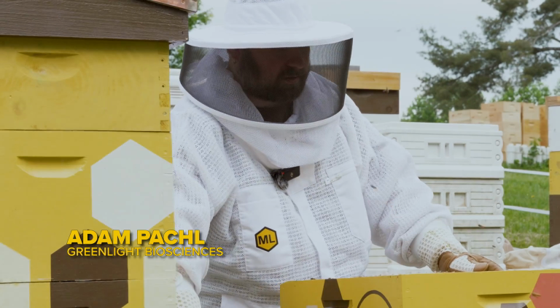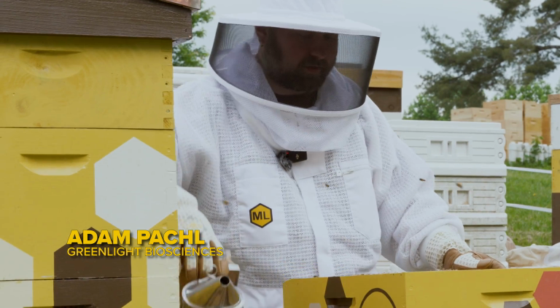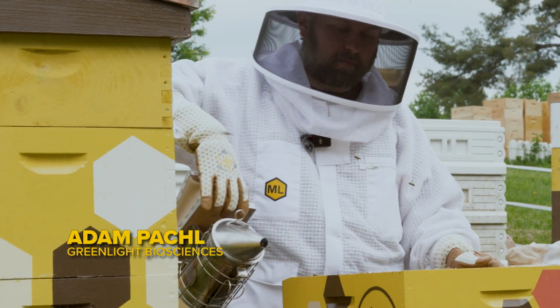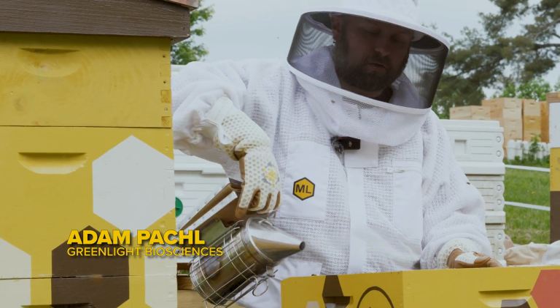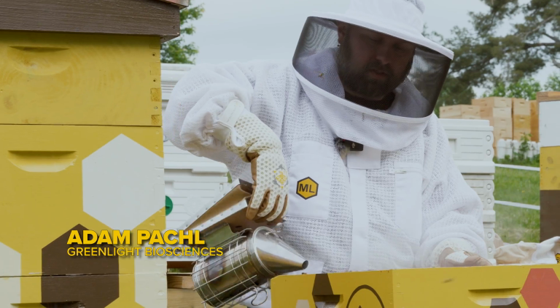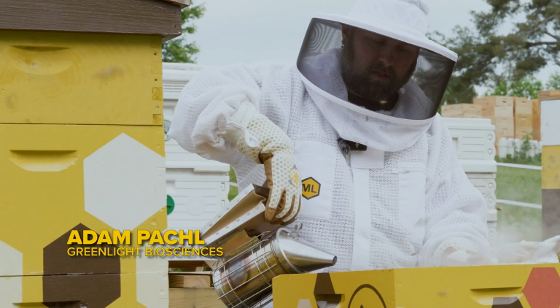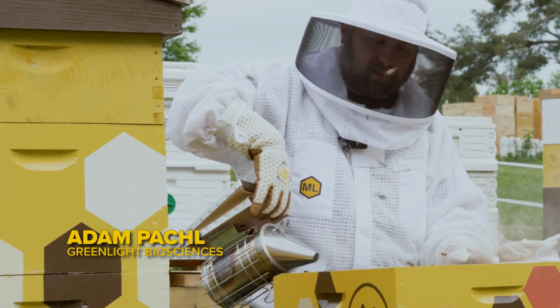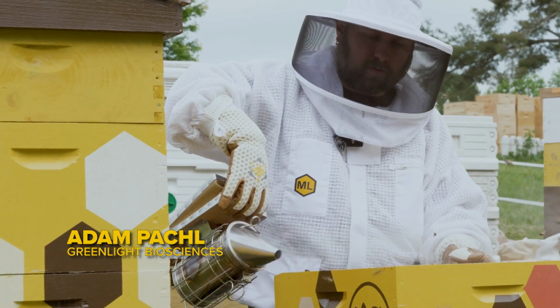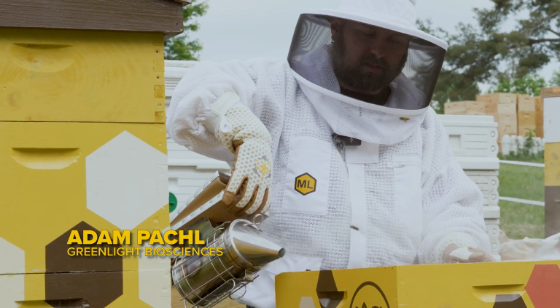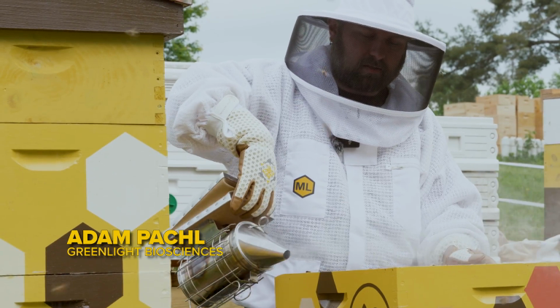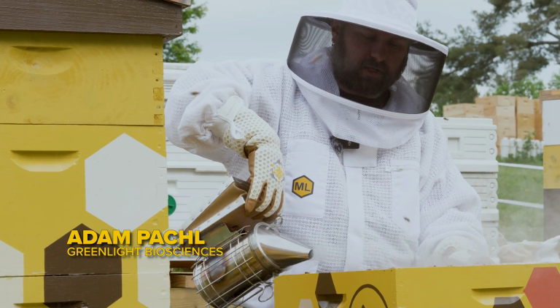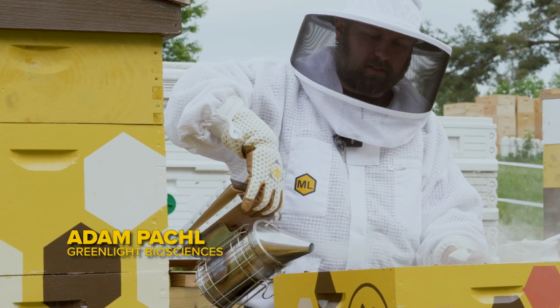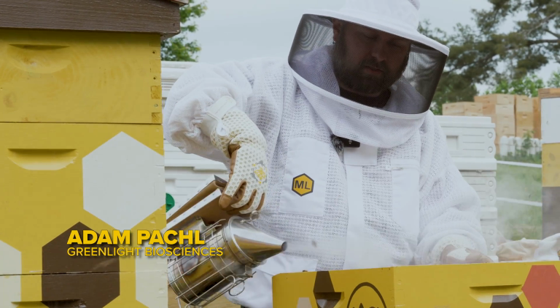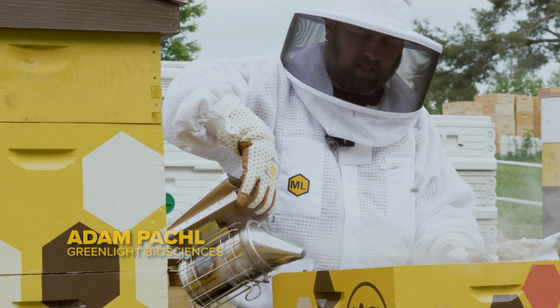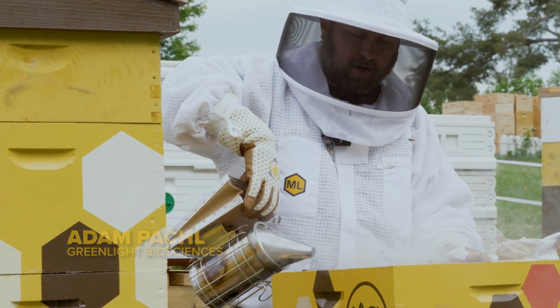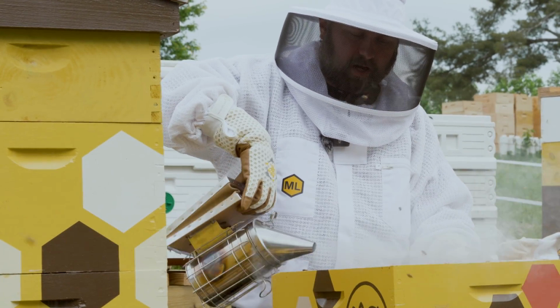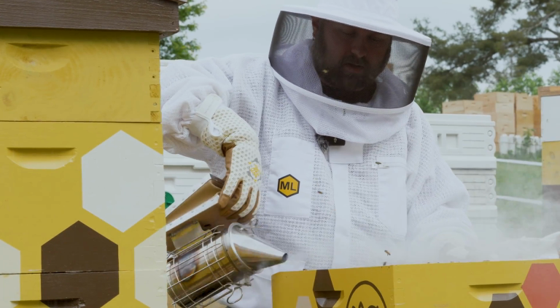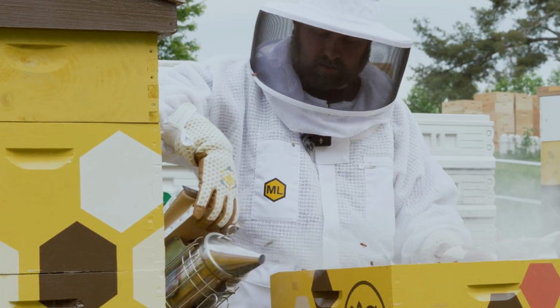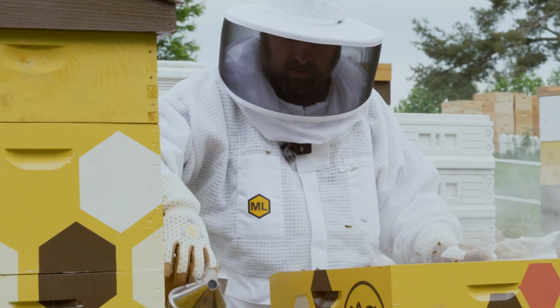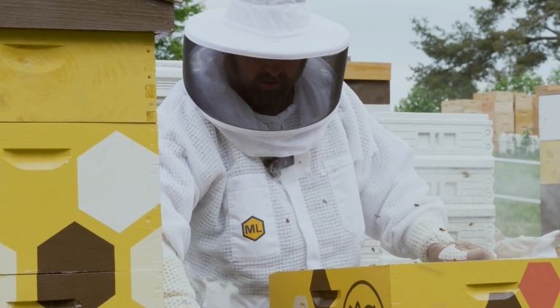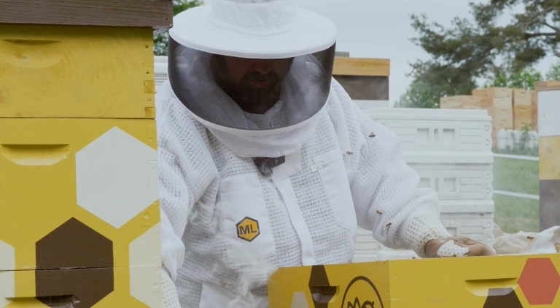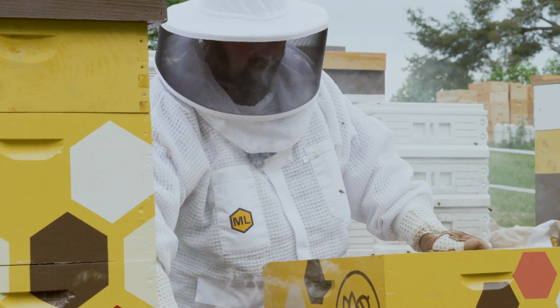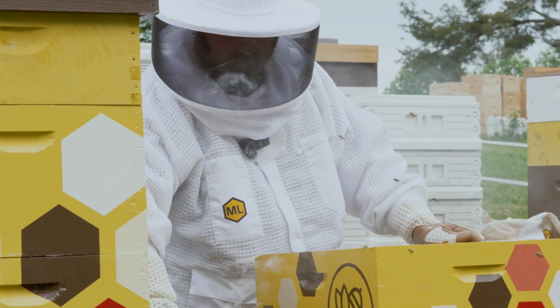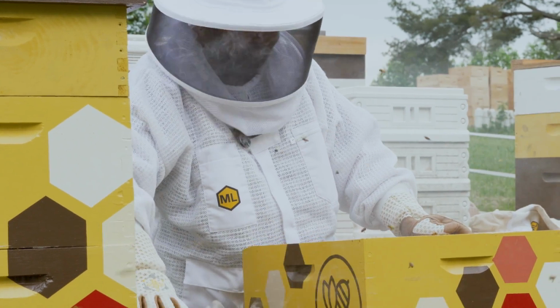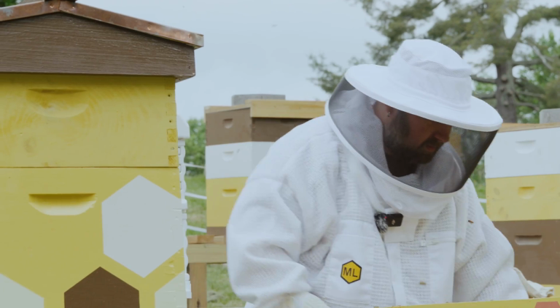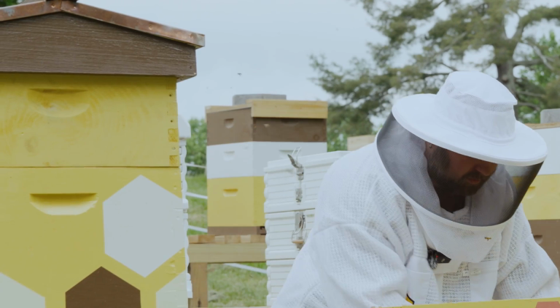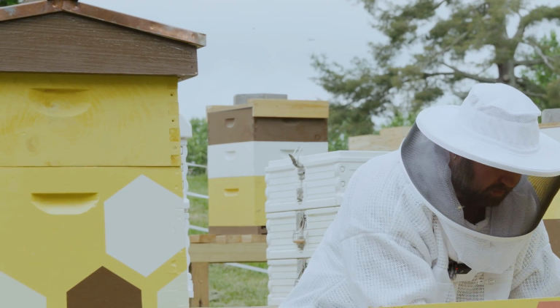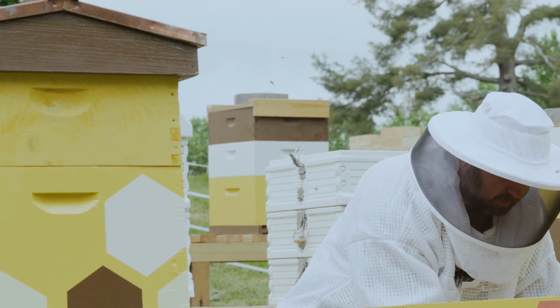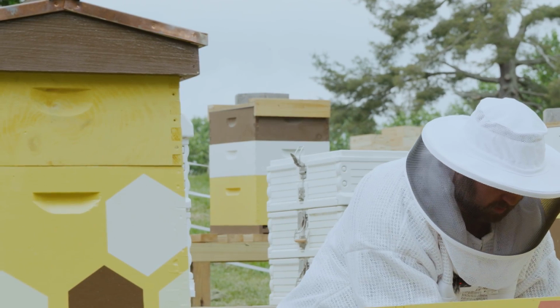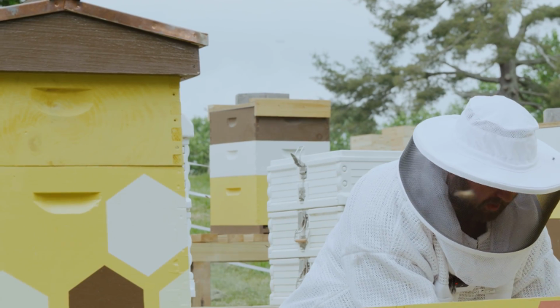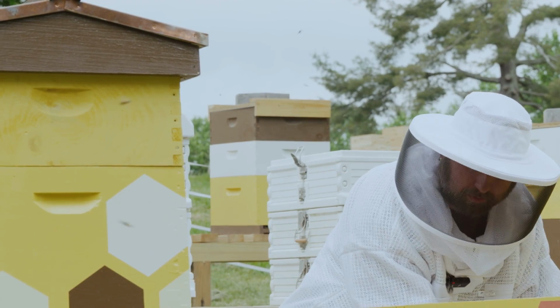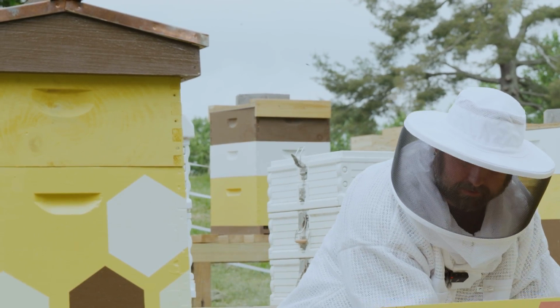The first thing I'm going to do is smoke the bees gently, just to keep them off the top bars, help keep them calm, so I don't squish them when I apply the pouches.